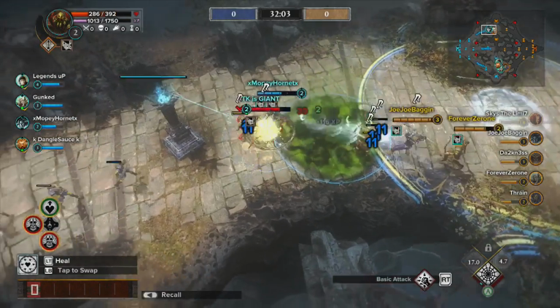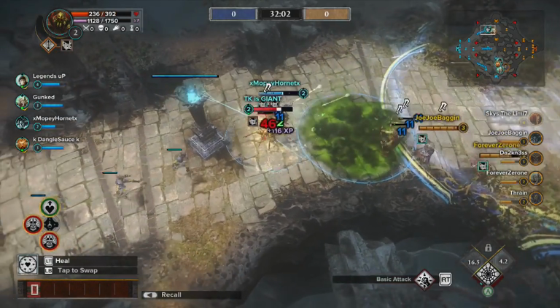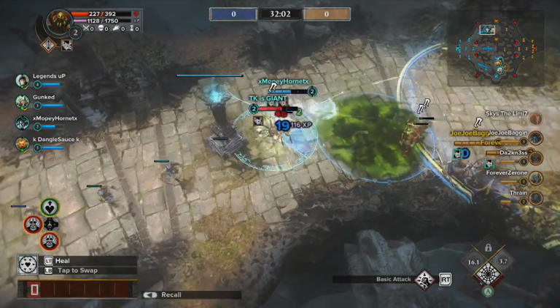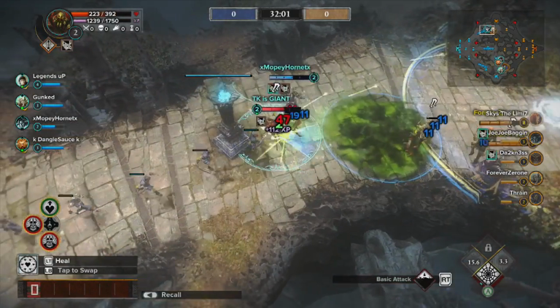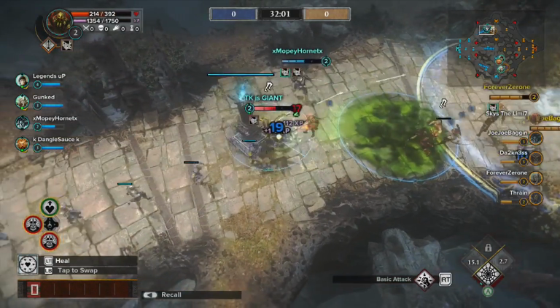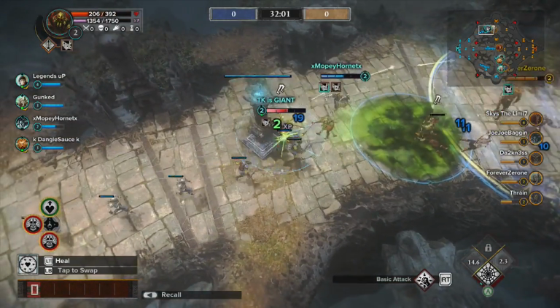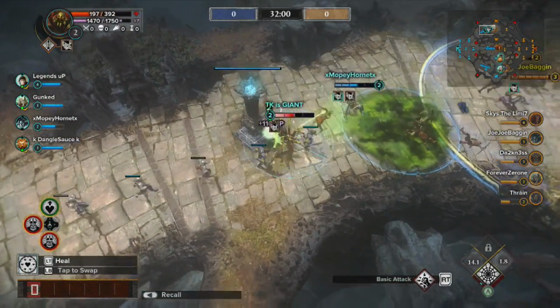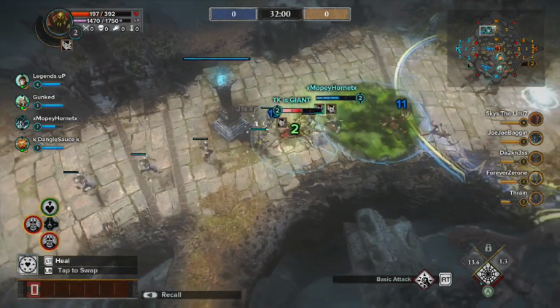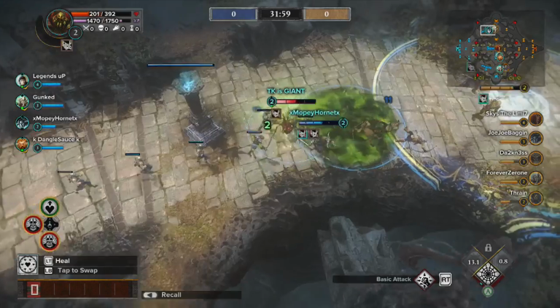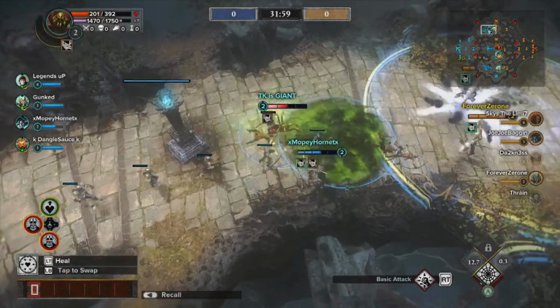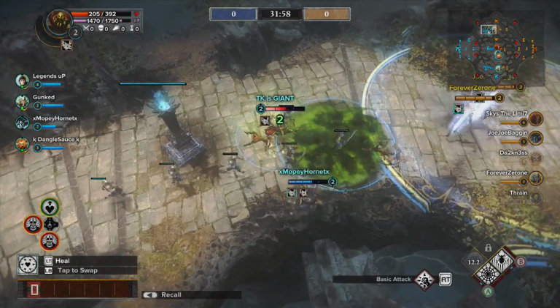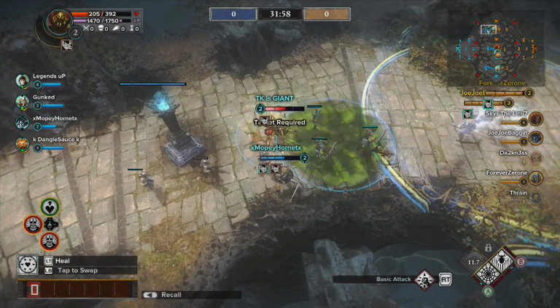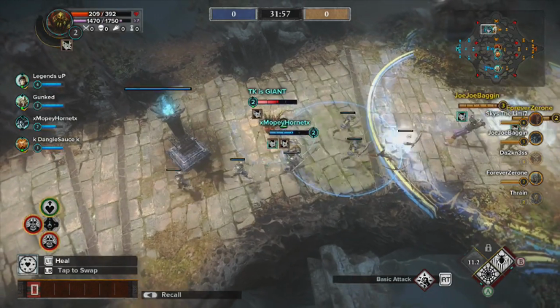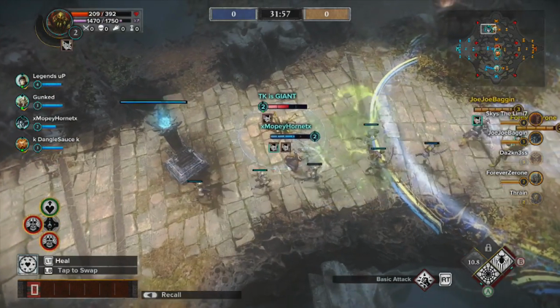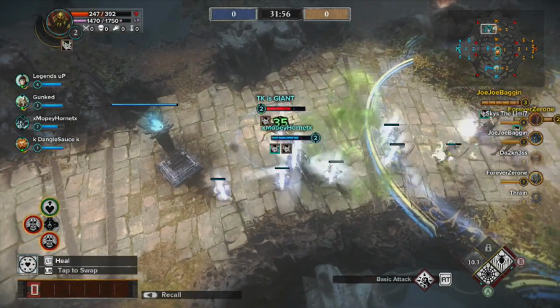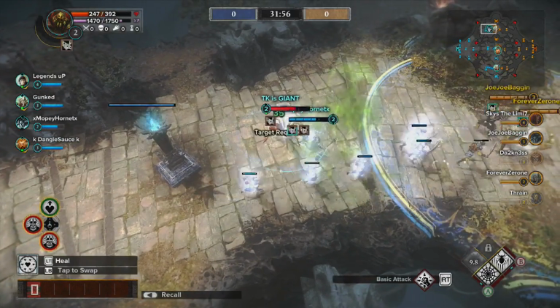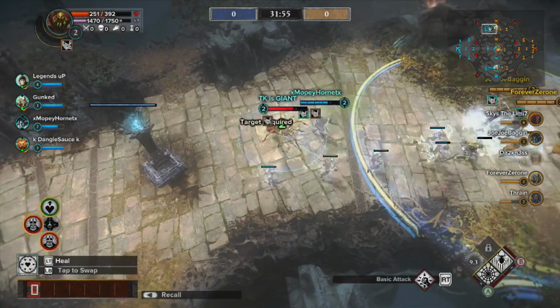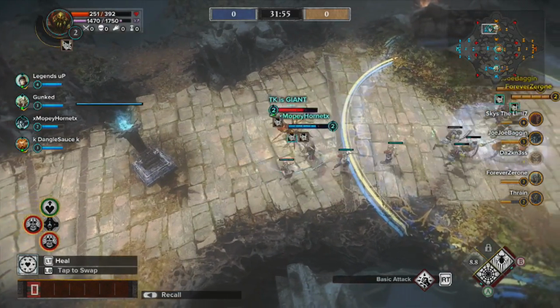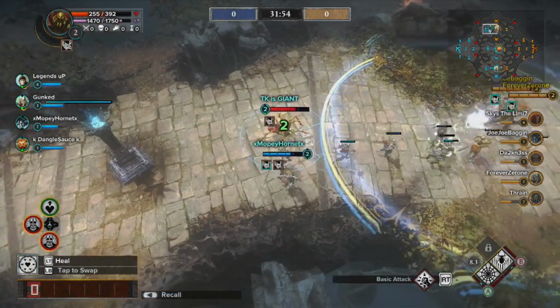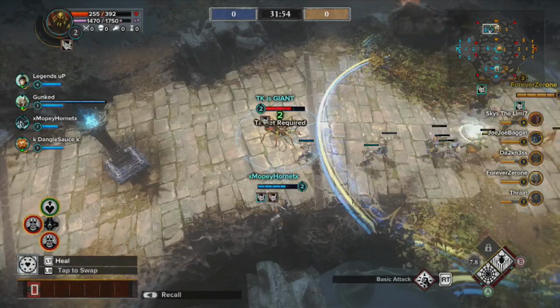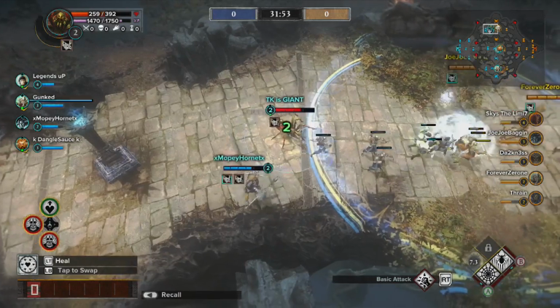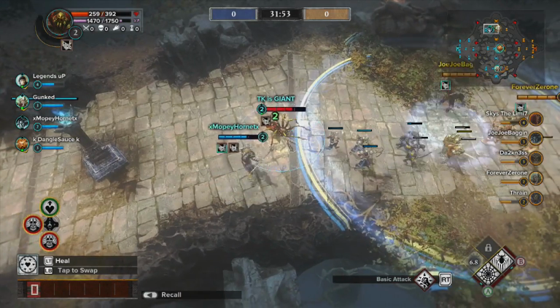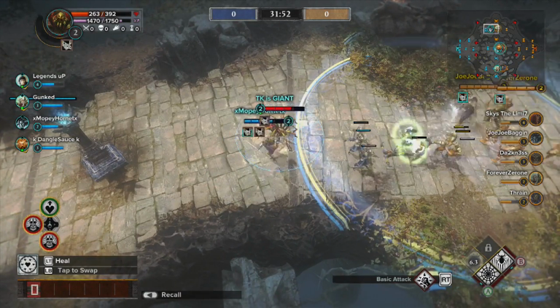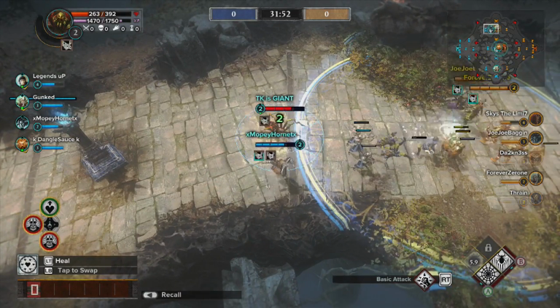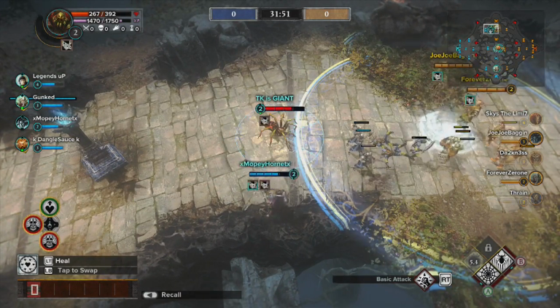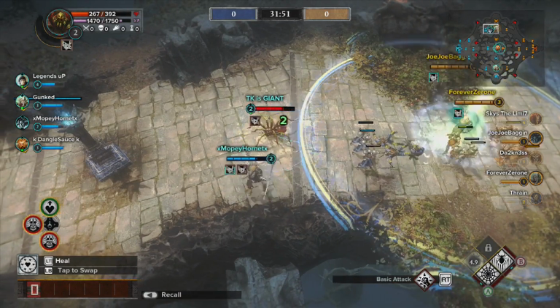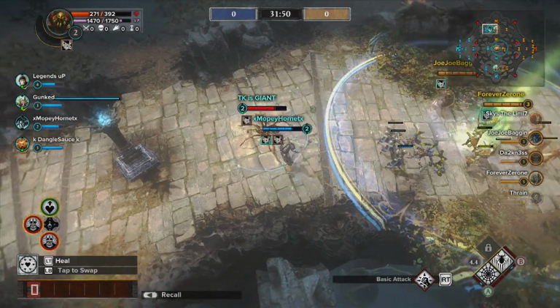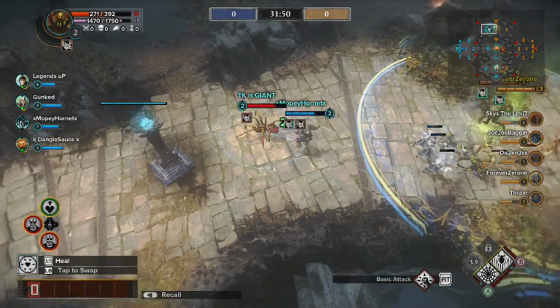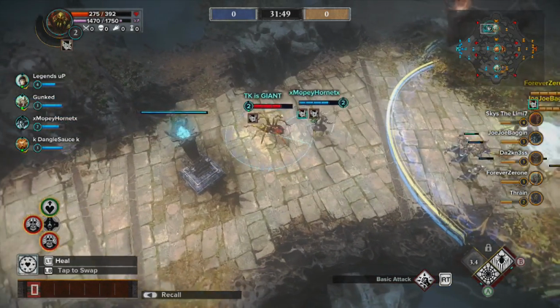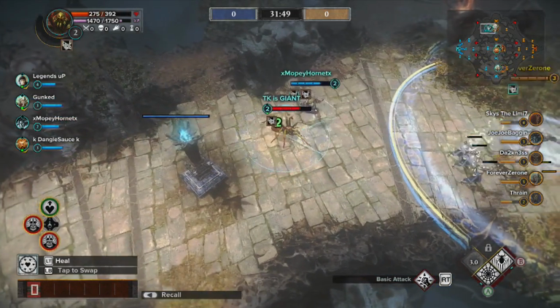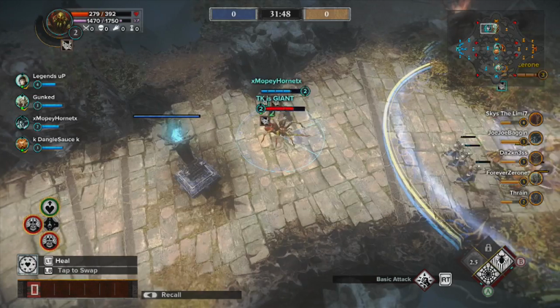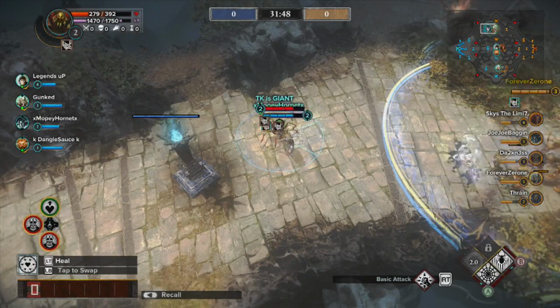As far as Ungolob goes, he's a very squishy Guardian. You want to be careful that you don't get too overly aggressive, because he only has his one ability to get away and has a very short window of invulnerability. Because of this, I try not to become out of position.